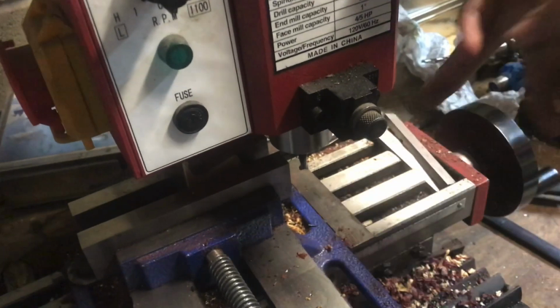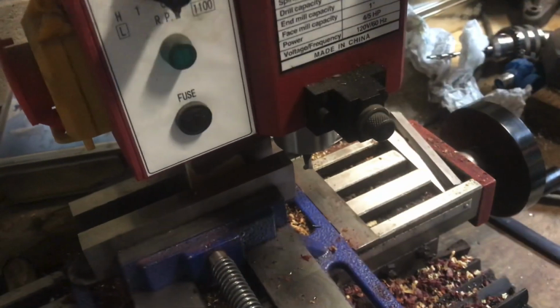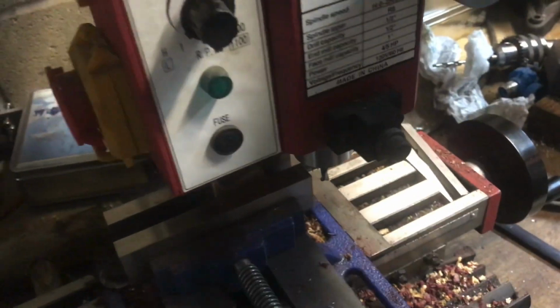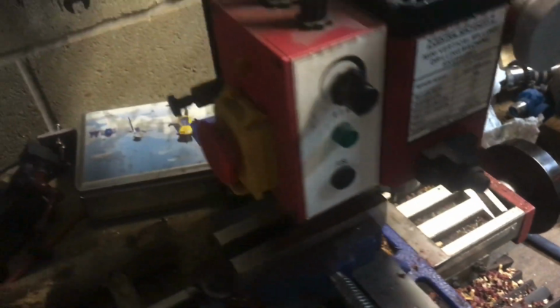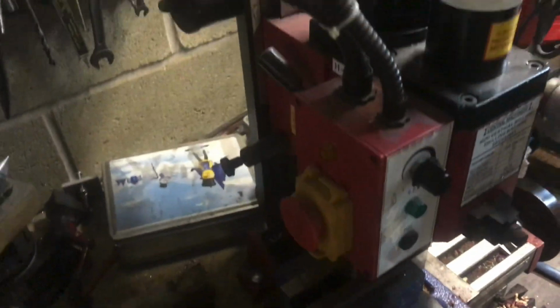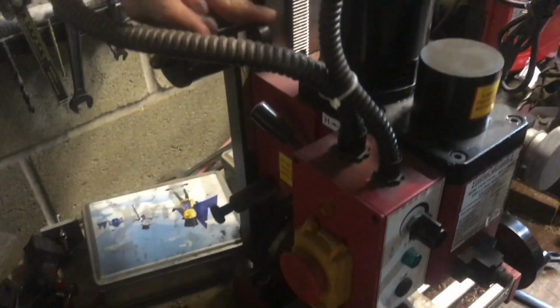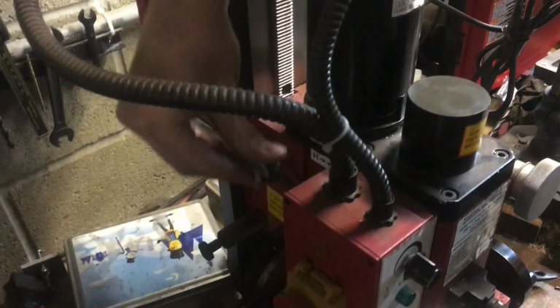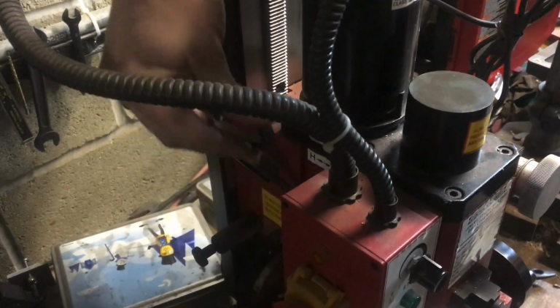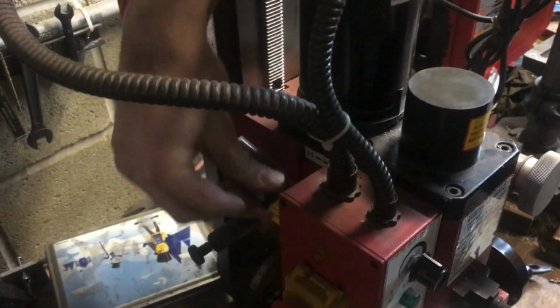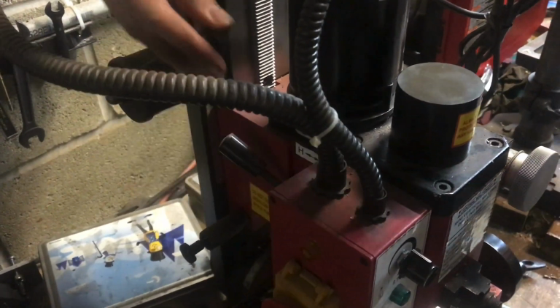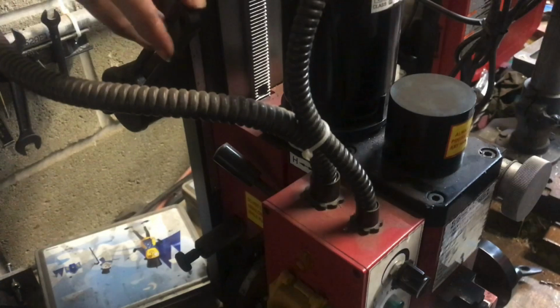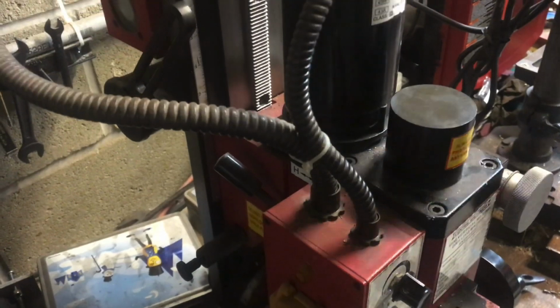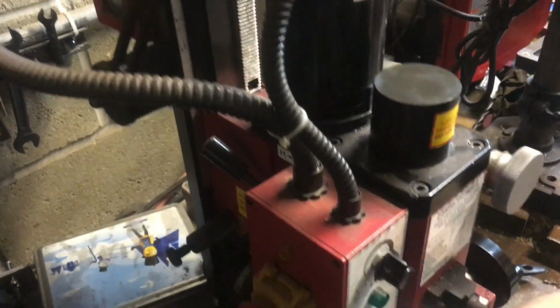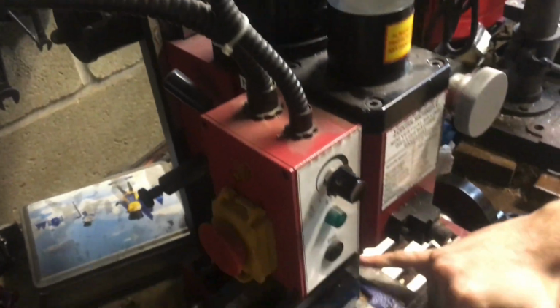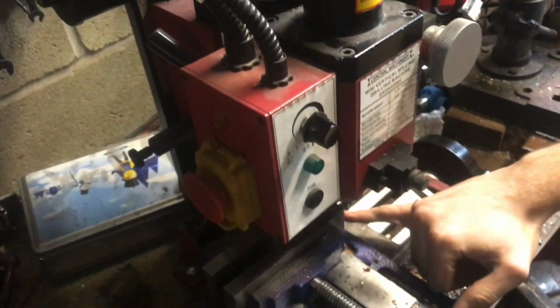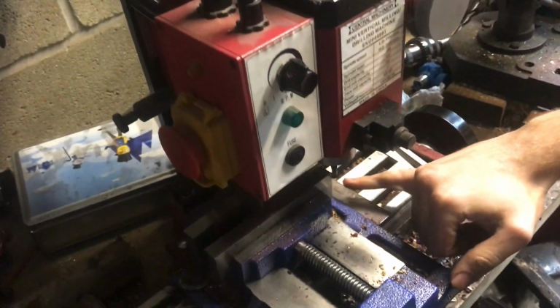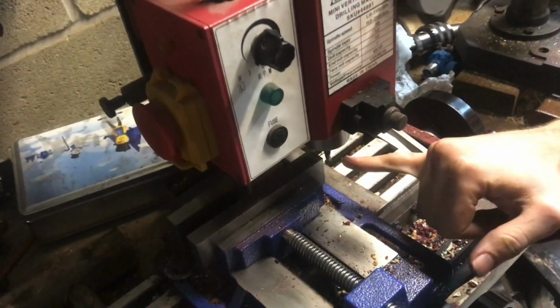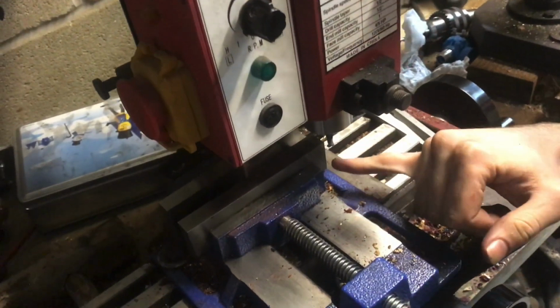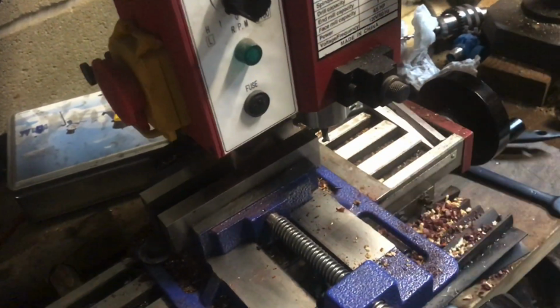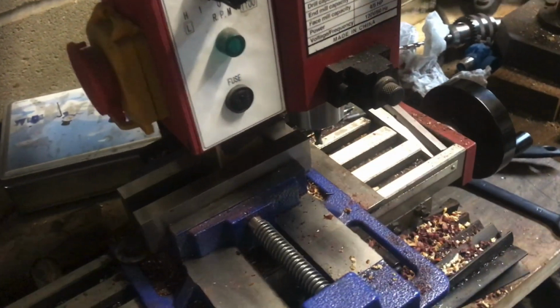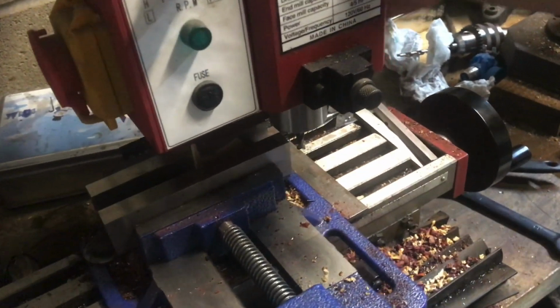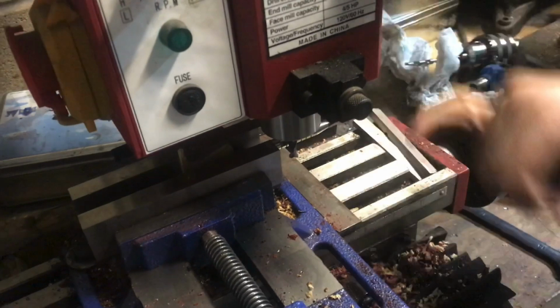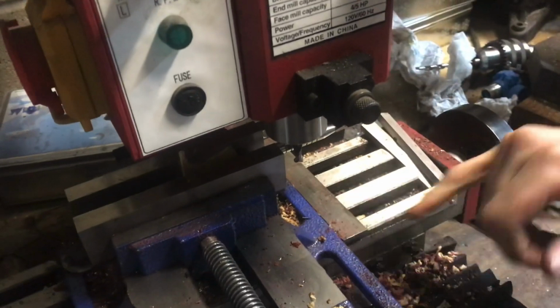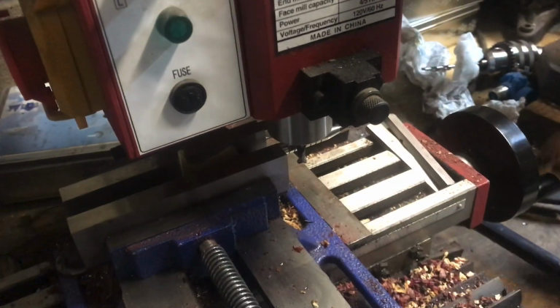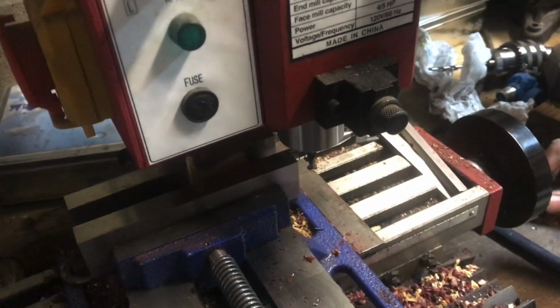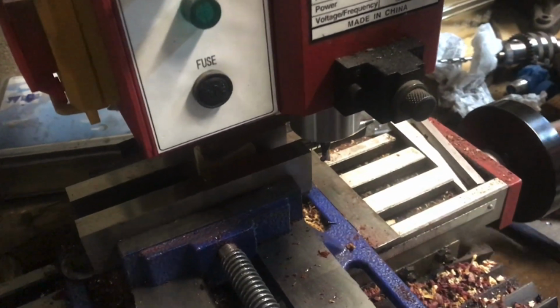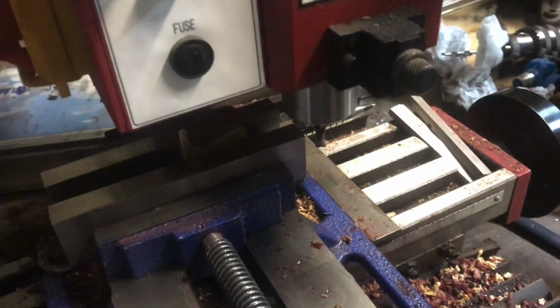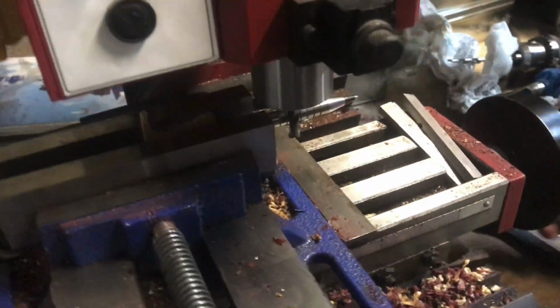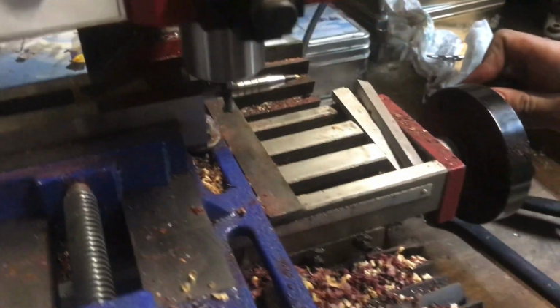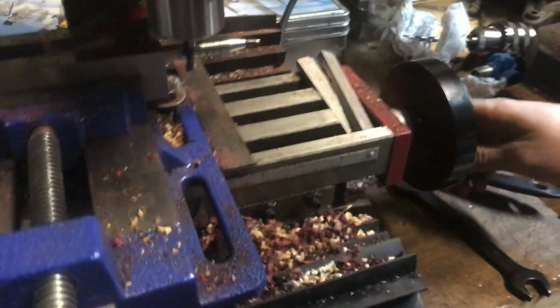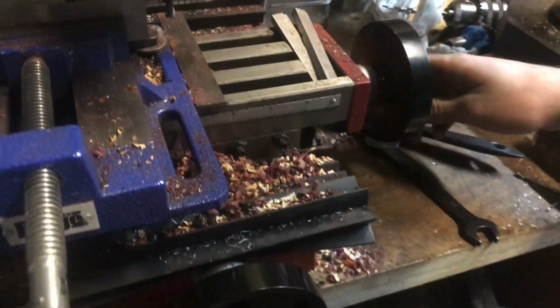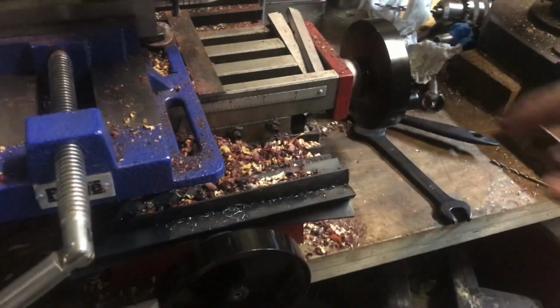You can see over on the left I had to disengage the spring arm right here in order to get the height right. I have those locked in place so it should be ready to start cutting.